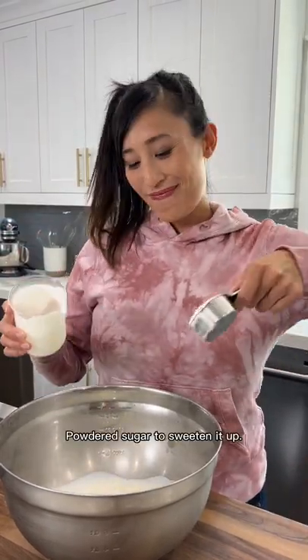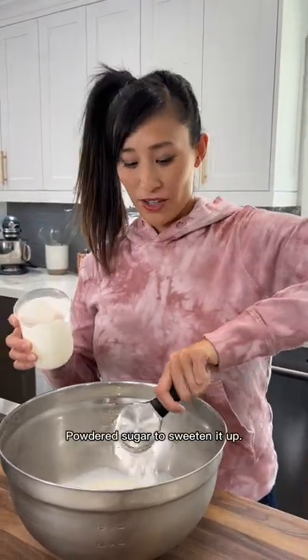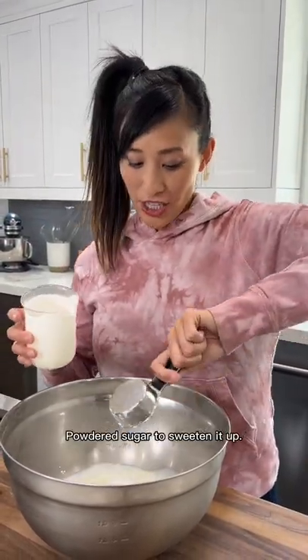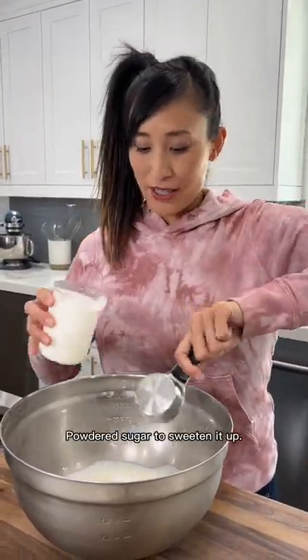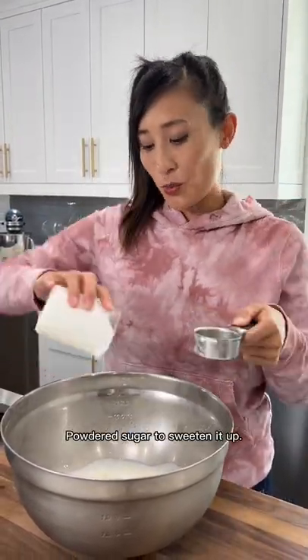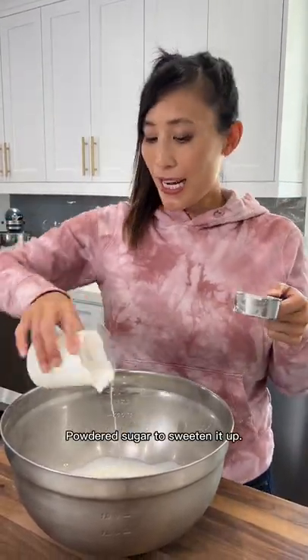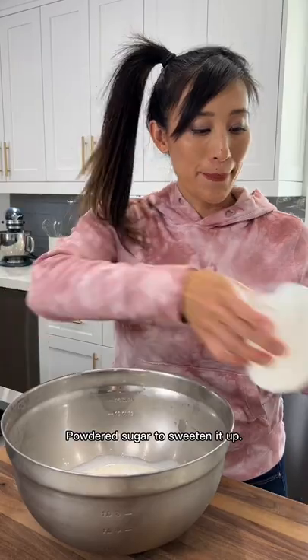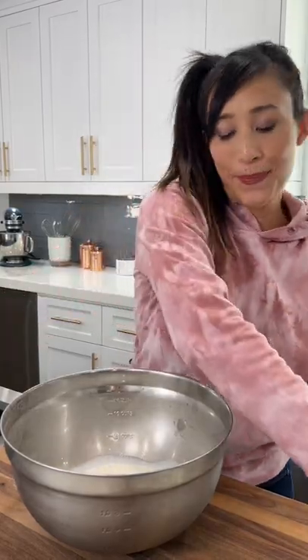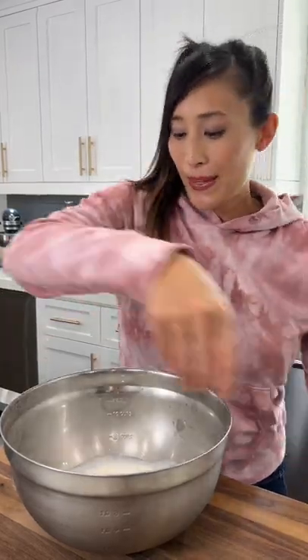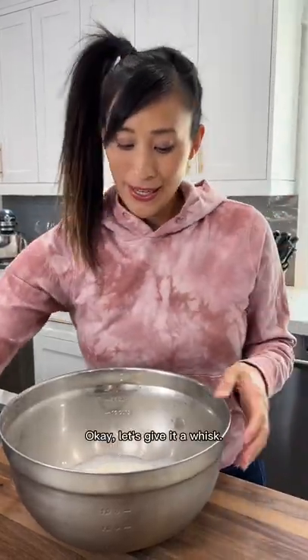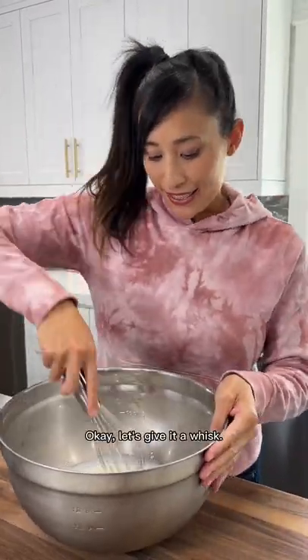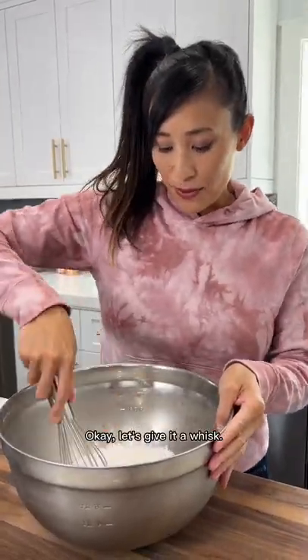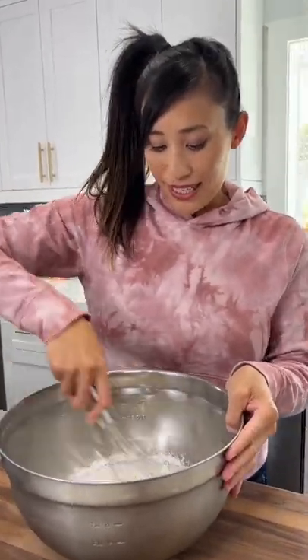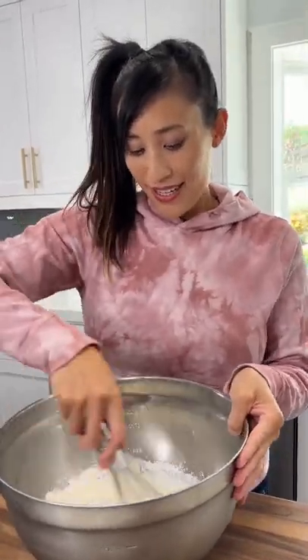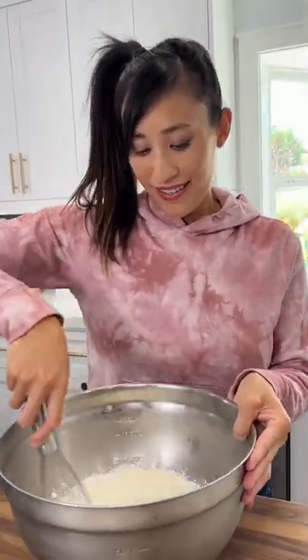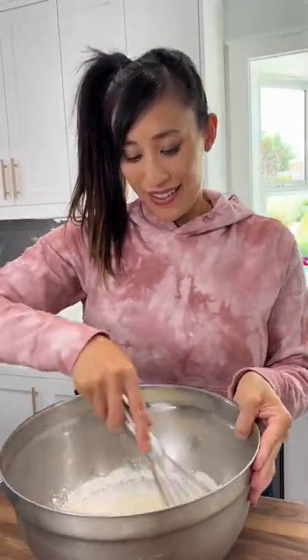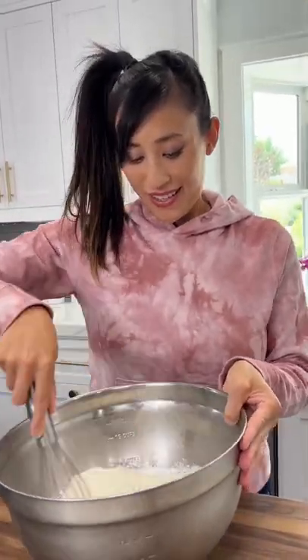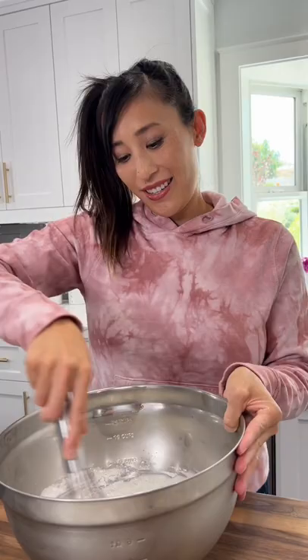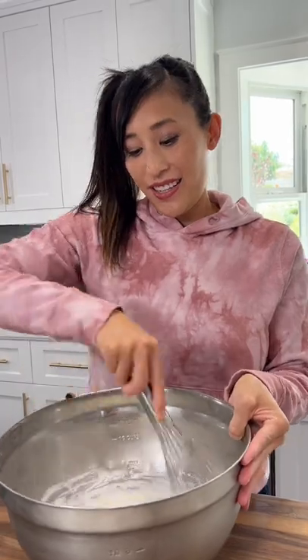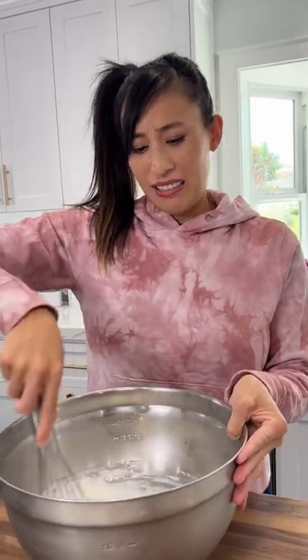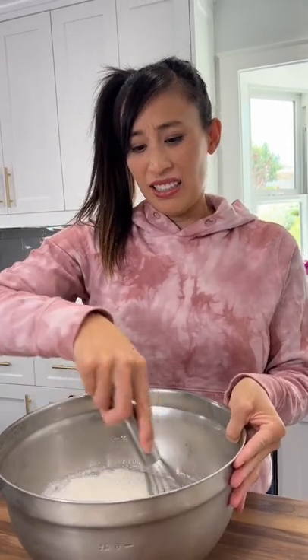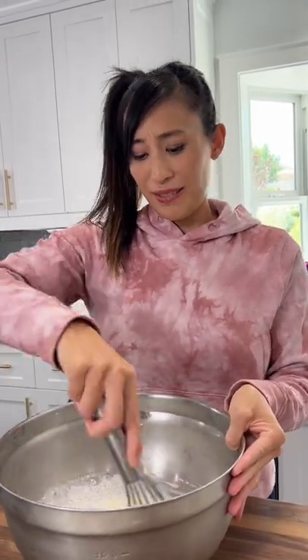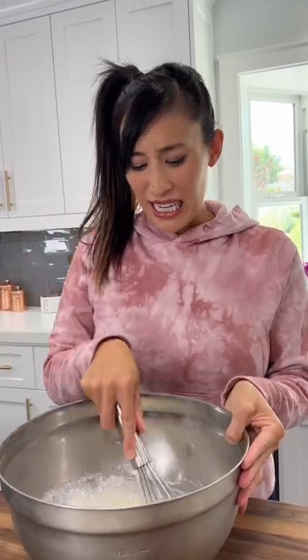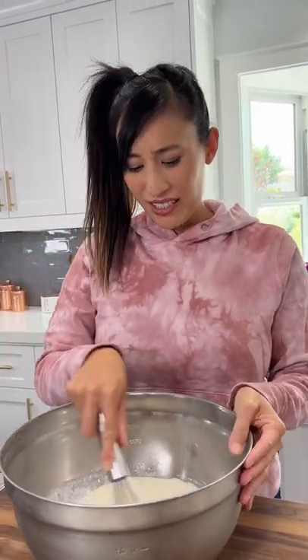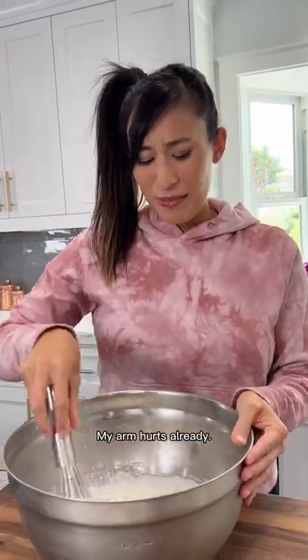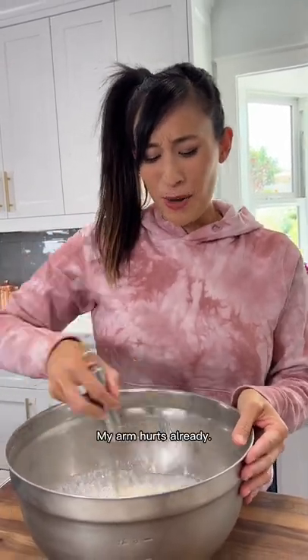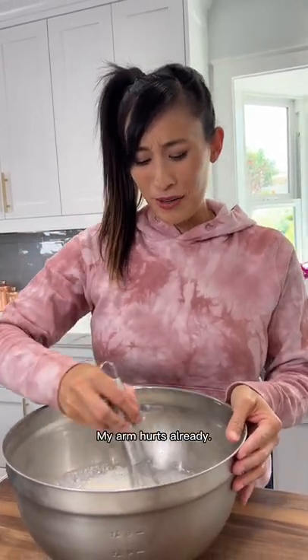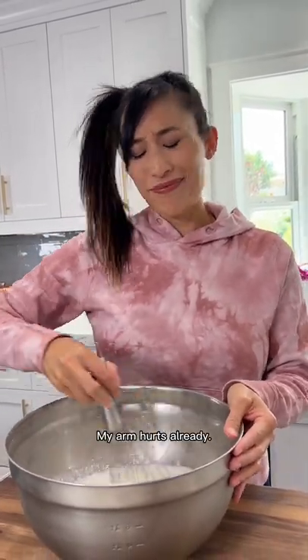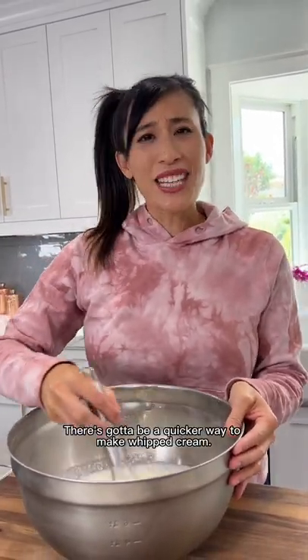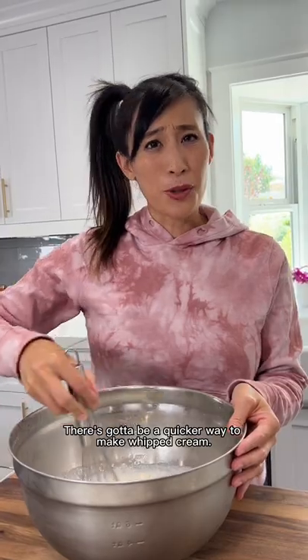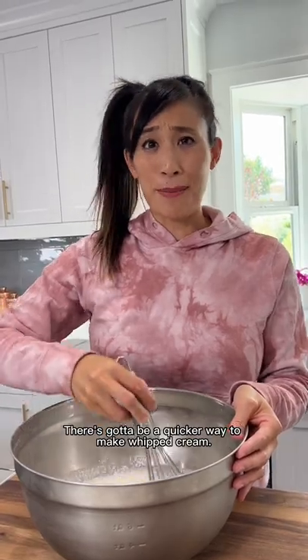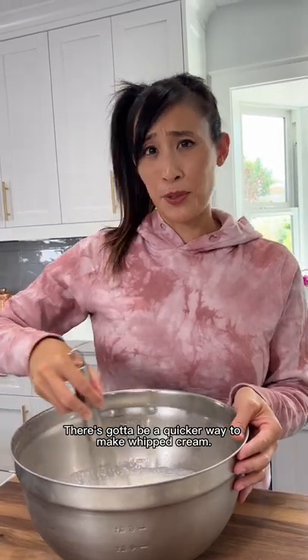Add our sugar to sweeten it up. Okay, let's give it a whisk. My gosh, my arm hurts already. There's gotta be a quicker way to make whipped cream.